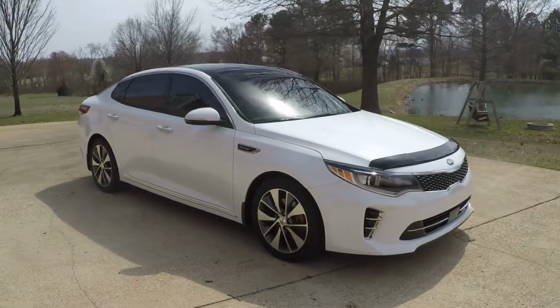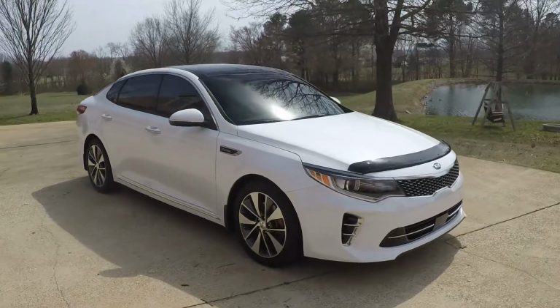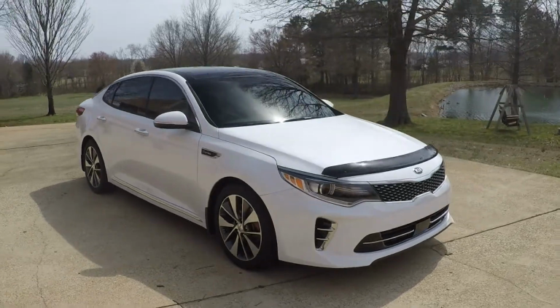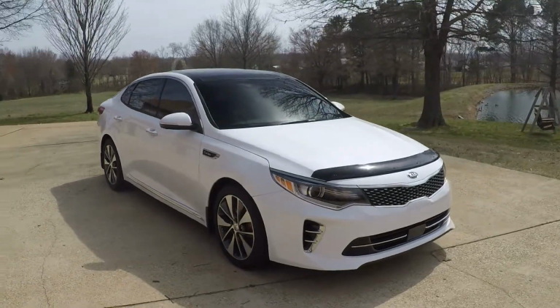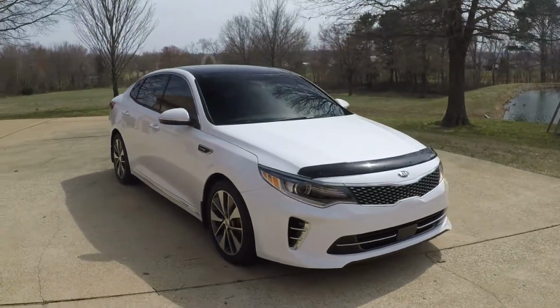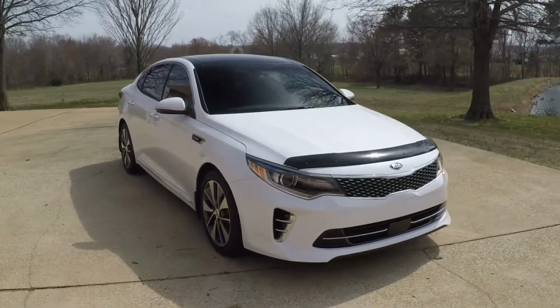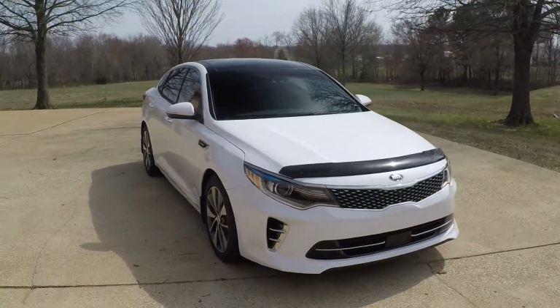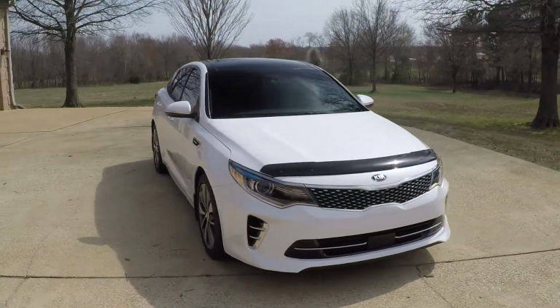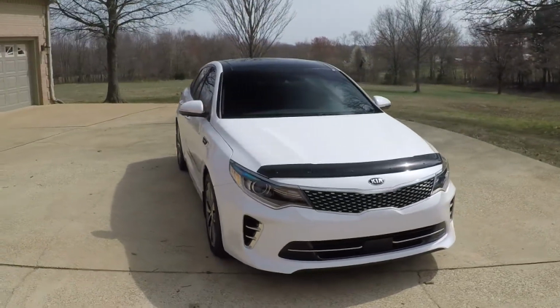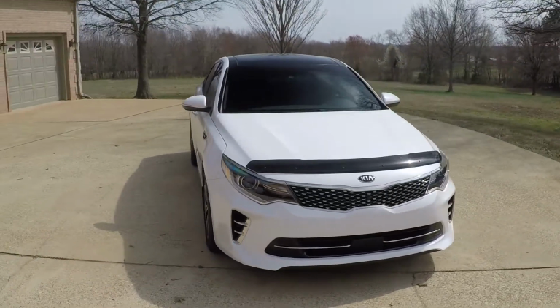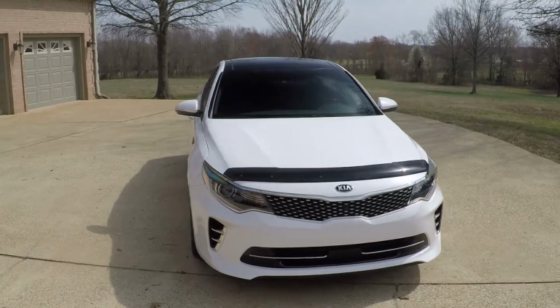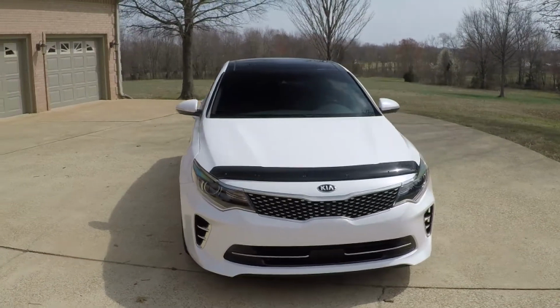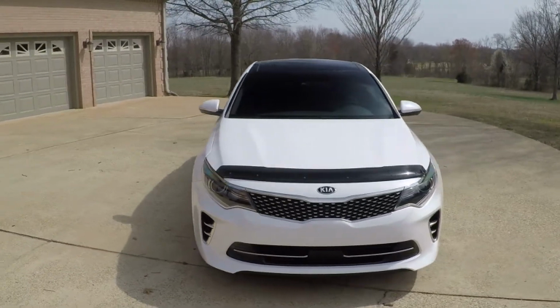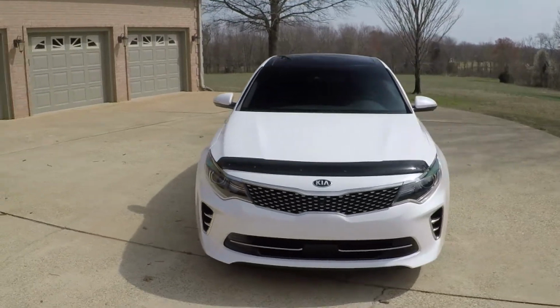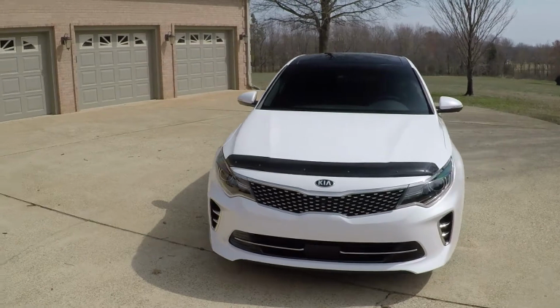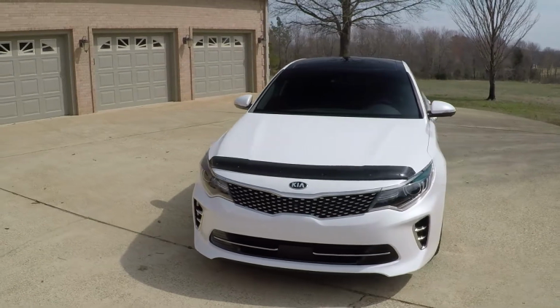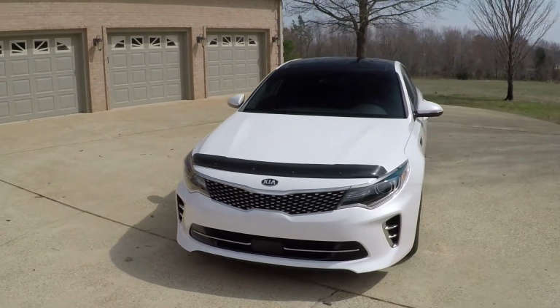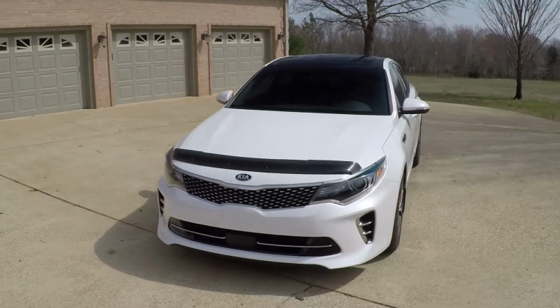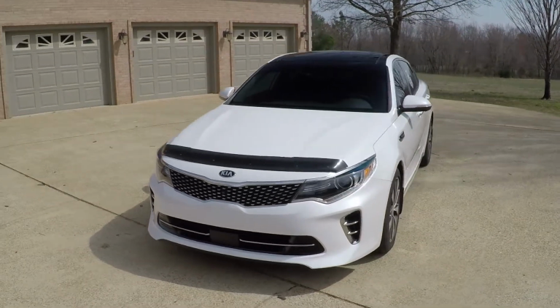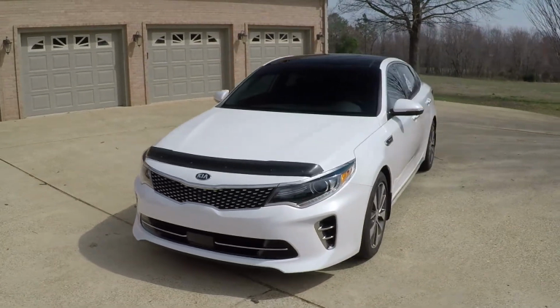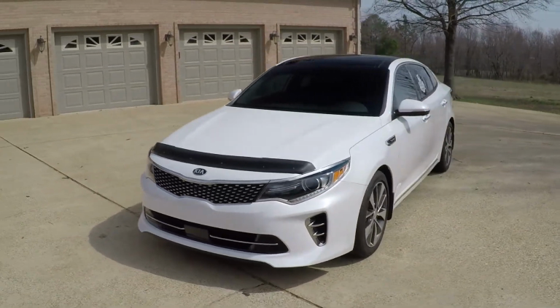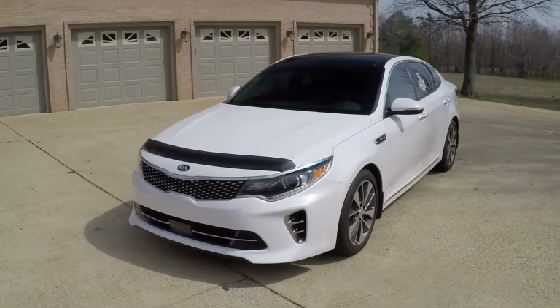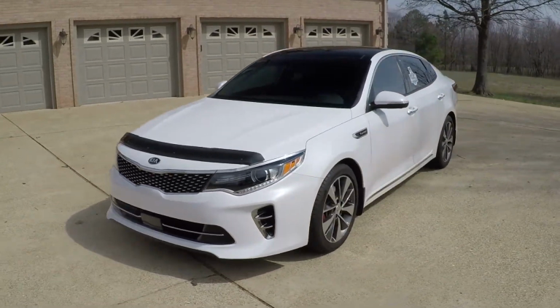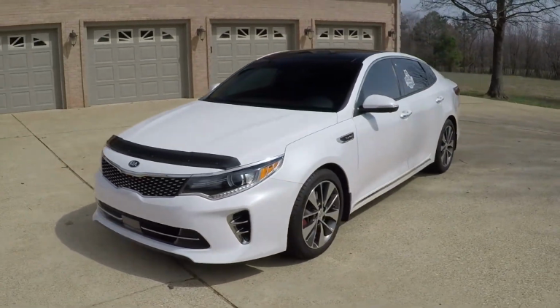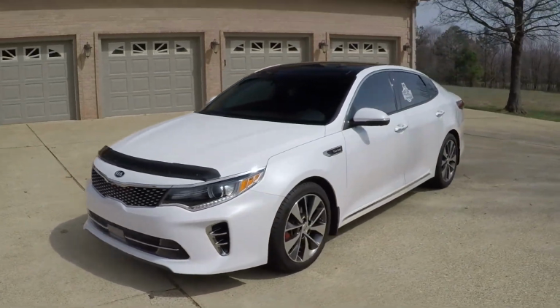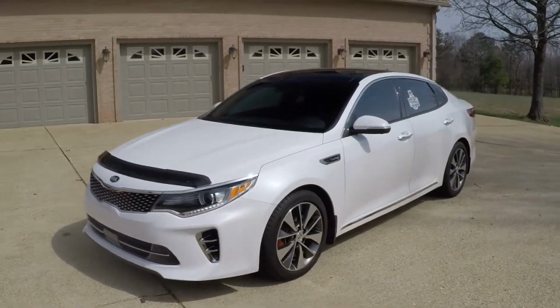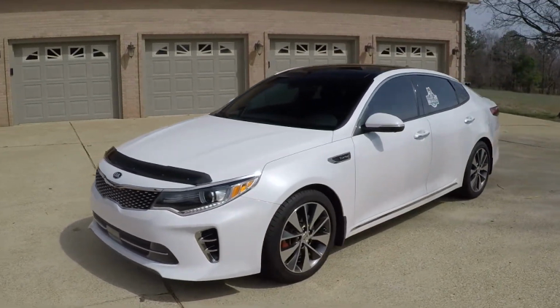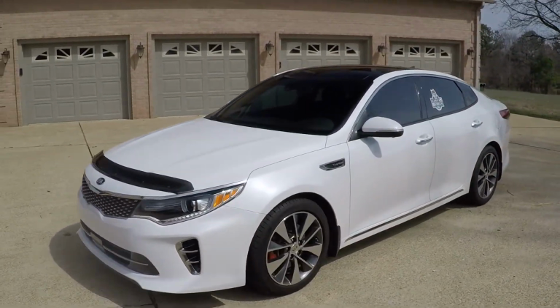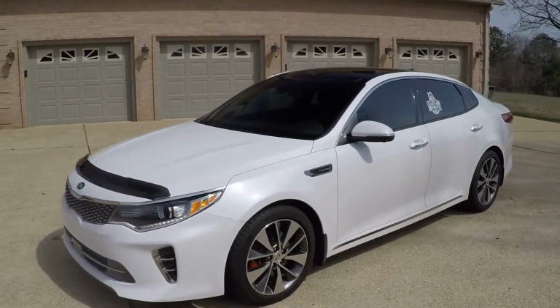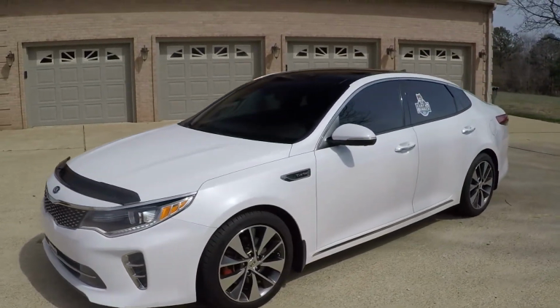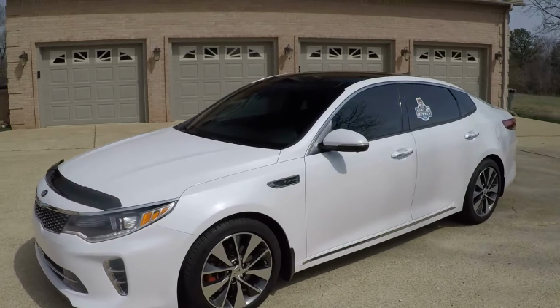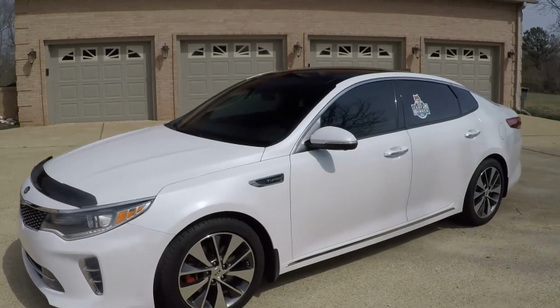Welcome to Sunset Motors. My name is Frank Gerard, located in West Tennessee, with the sharp 2016 Kia Optima. This is a top-of-the-line SXL Turbo.